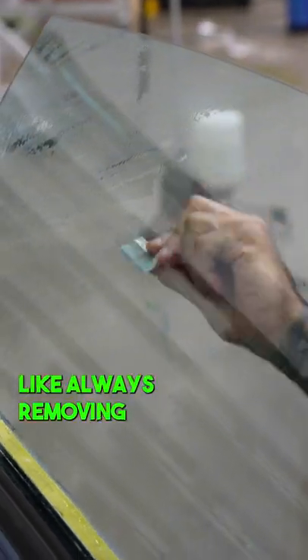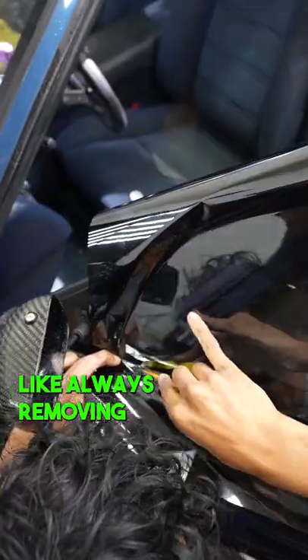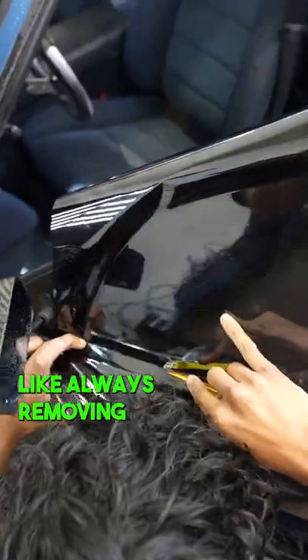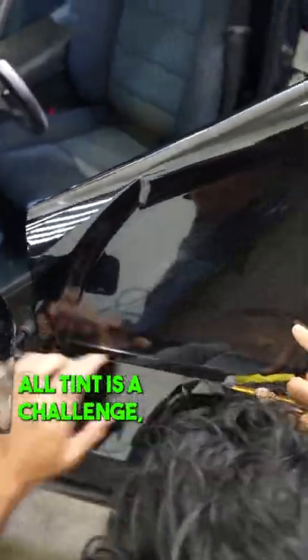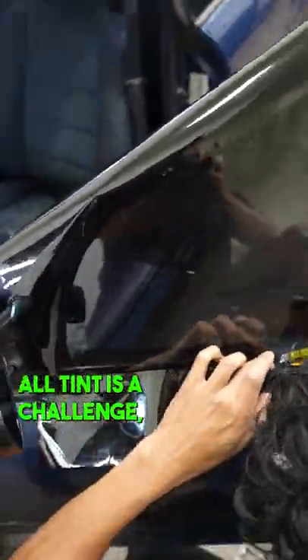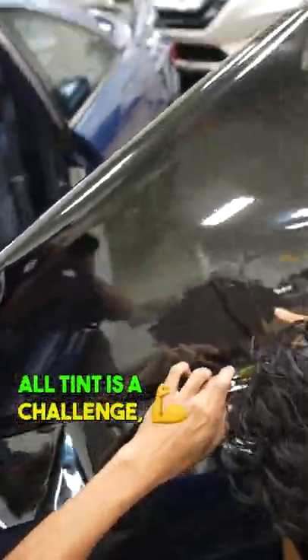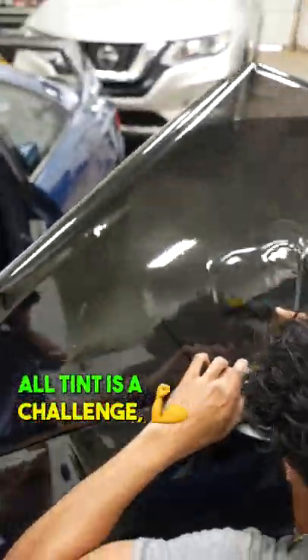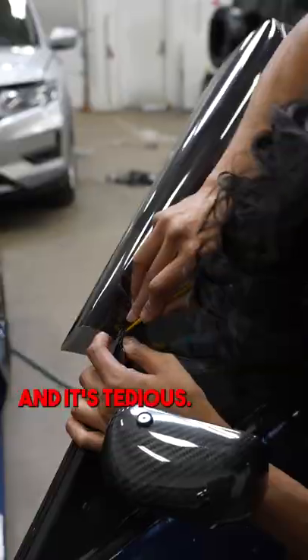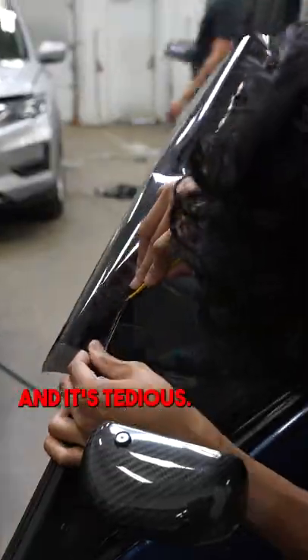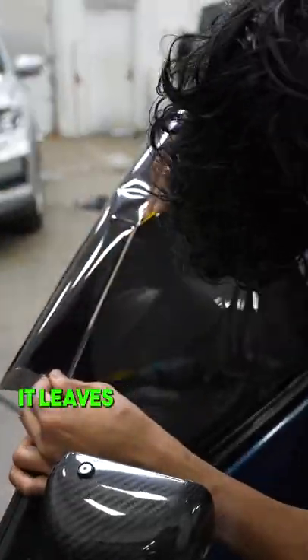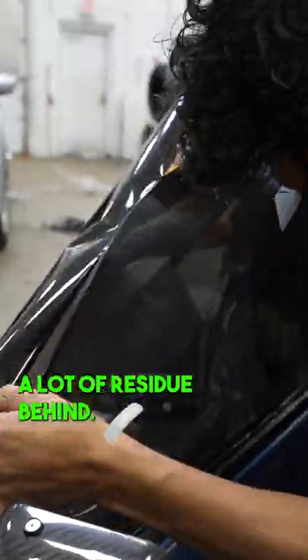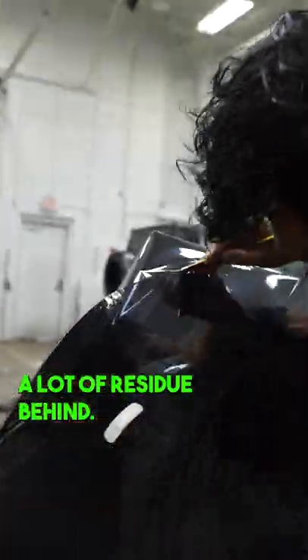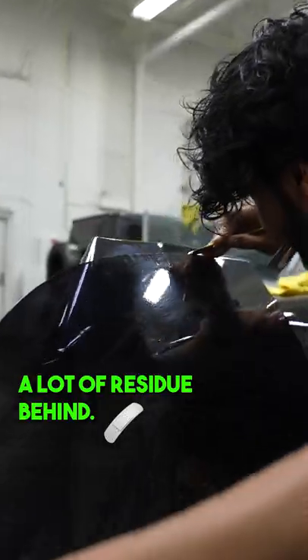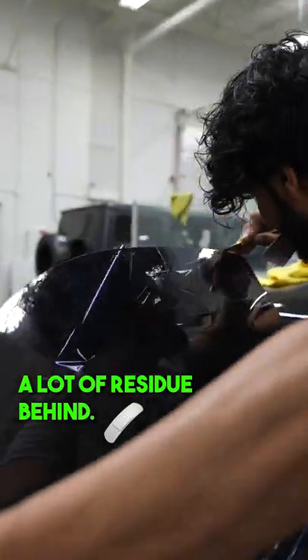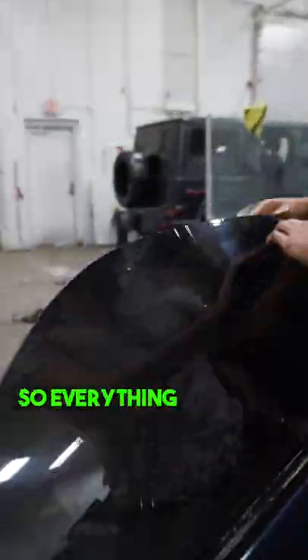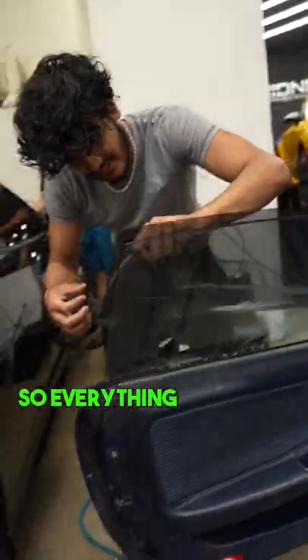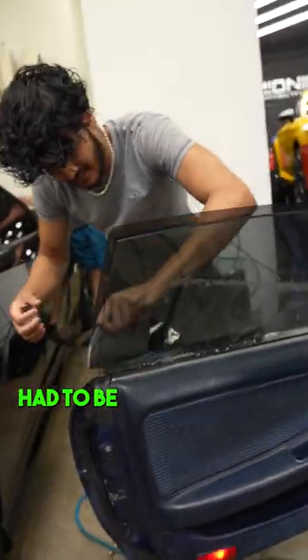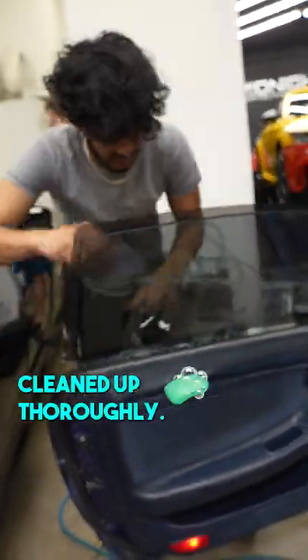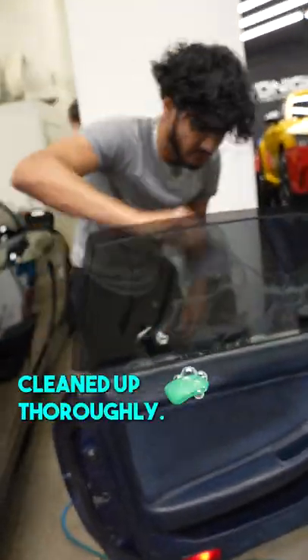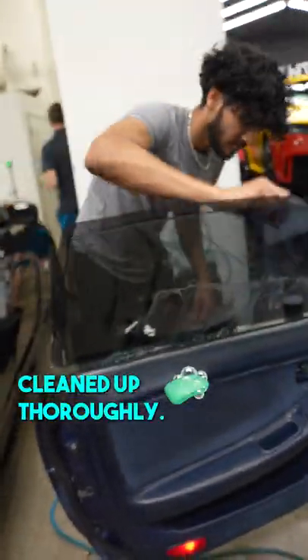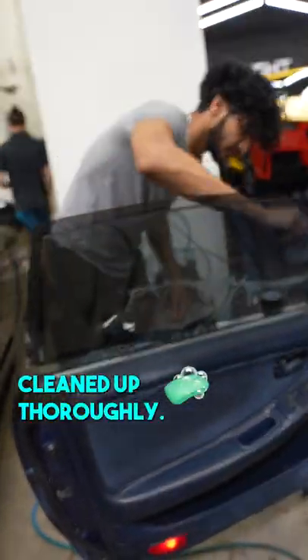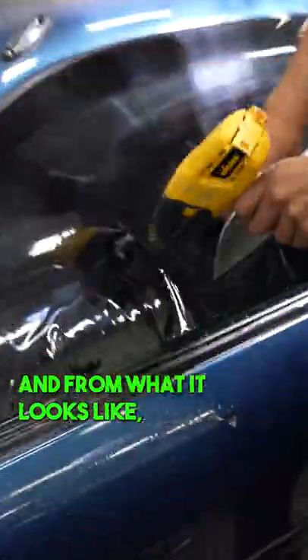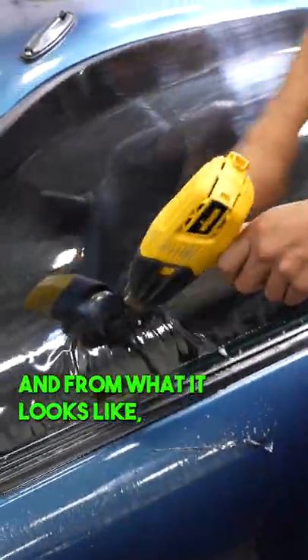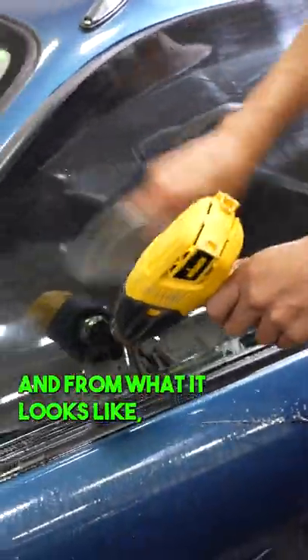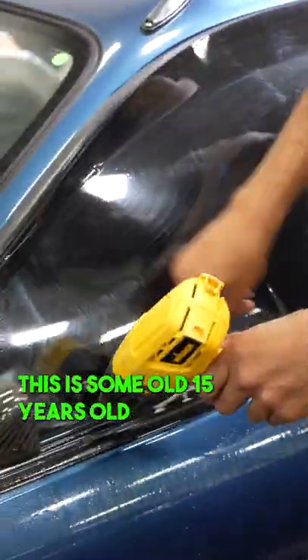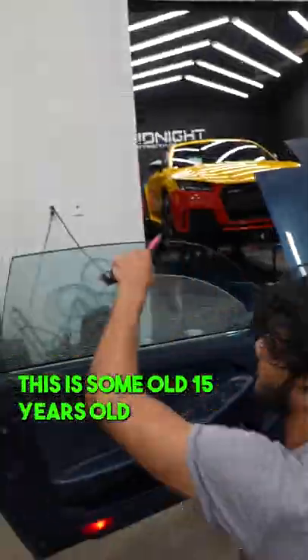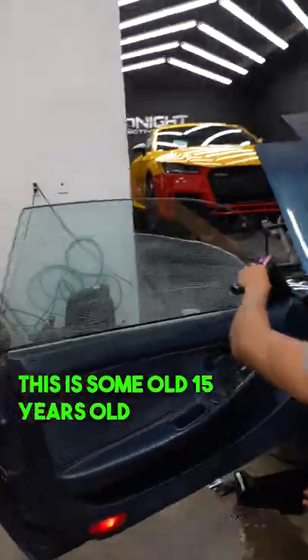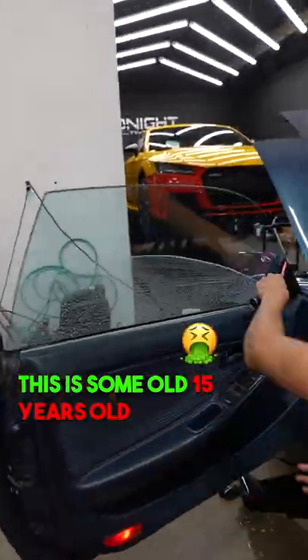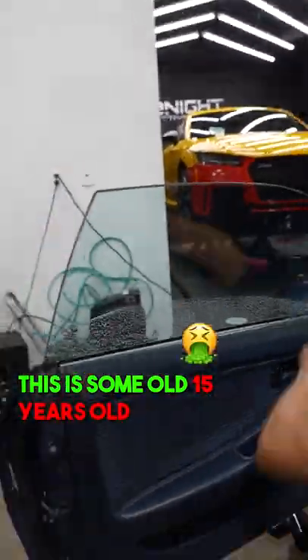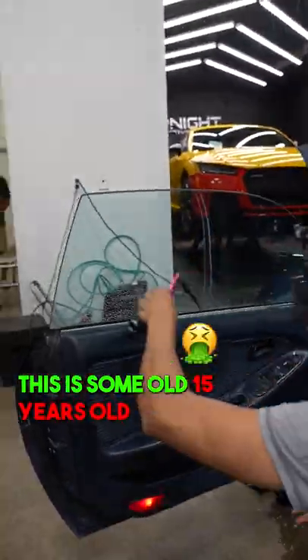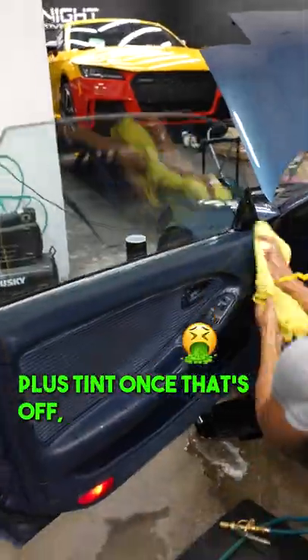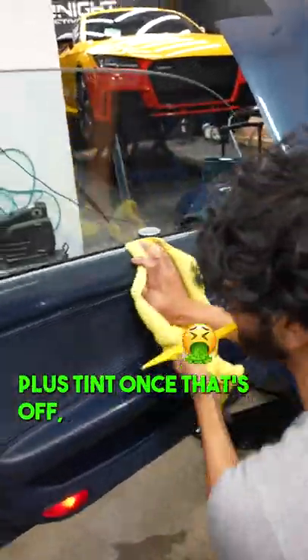Like always, removing old tint is a challenge and it's tedious — it leaves a lot of residue behind. So everything had to be cleaned up thoroughly. And from what it looks like, this is some old 15-years-plus tint.